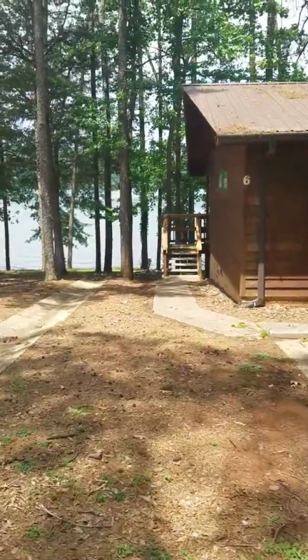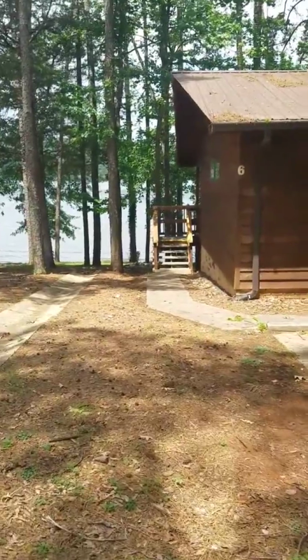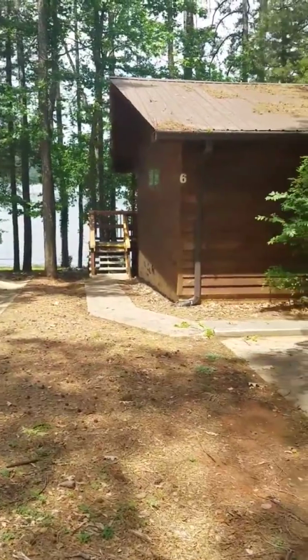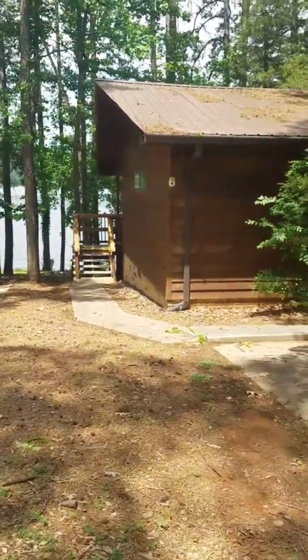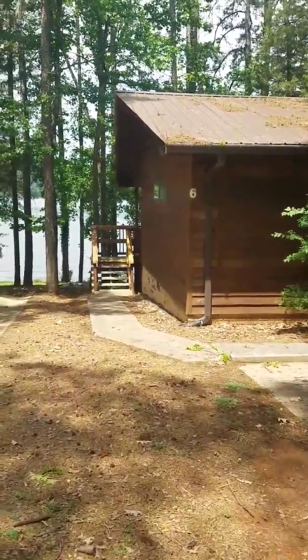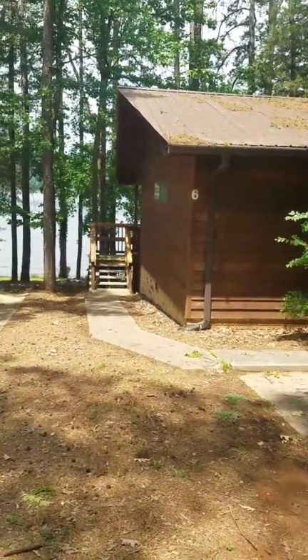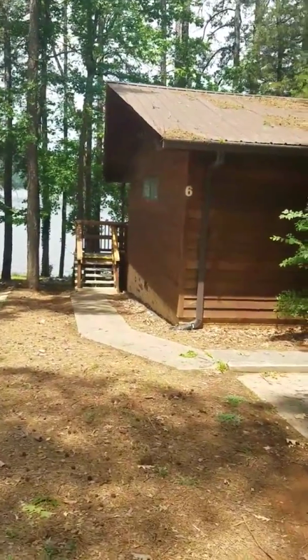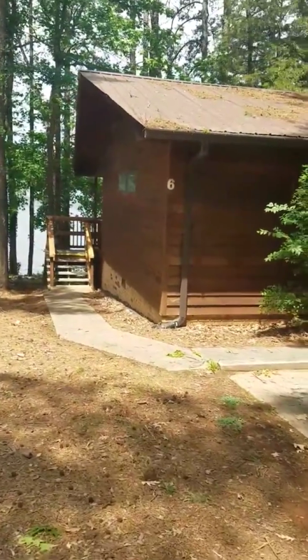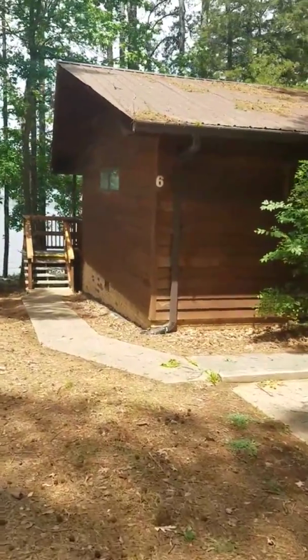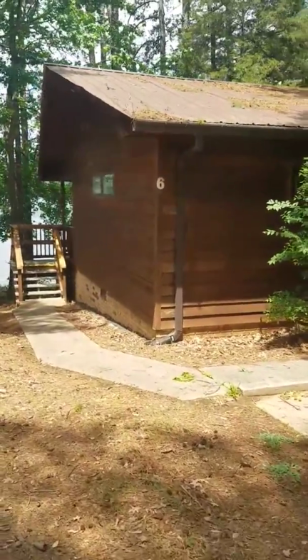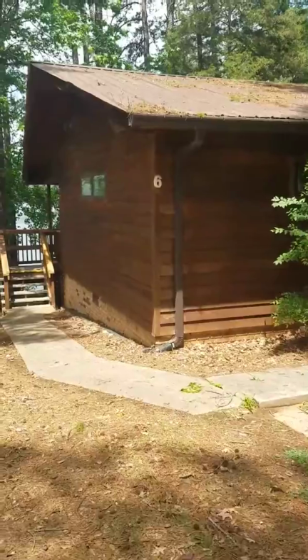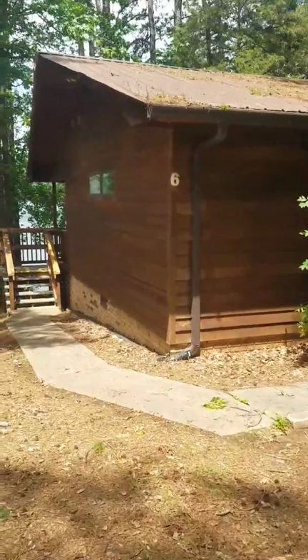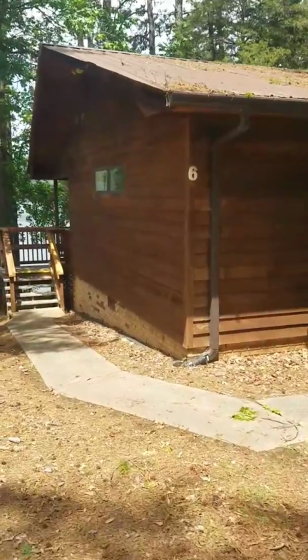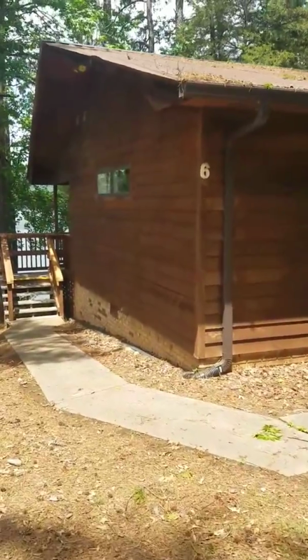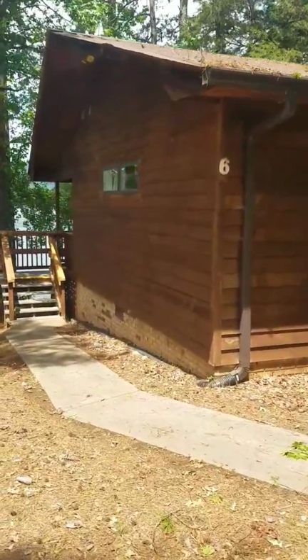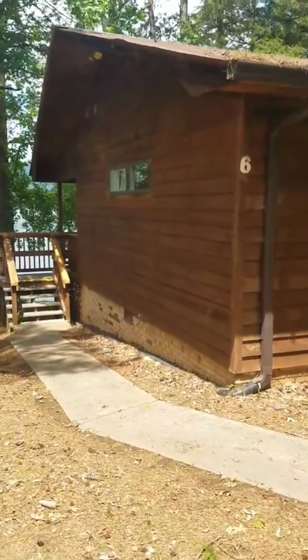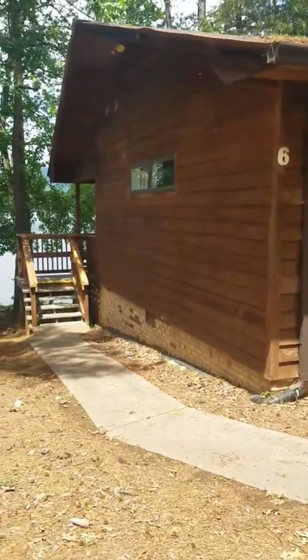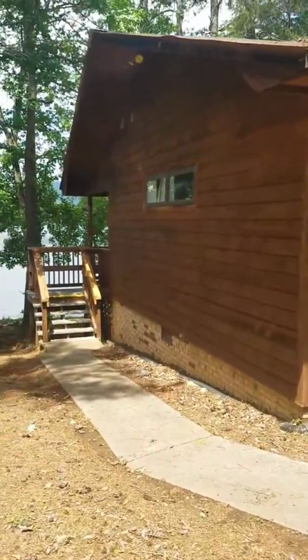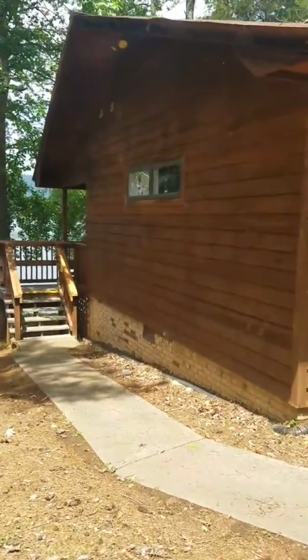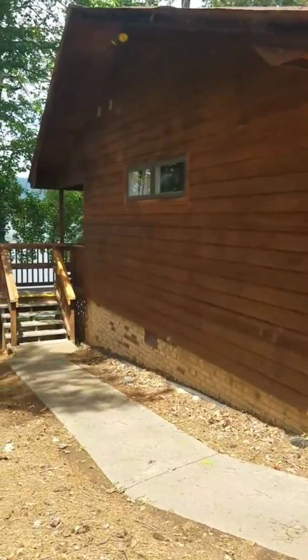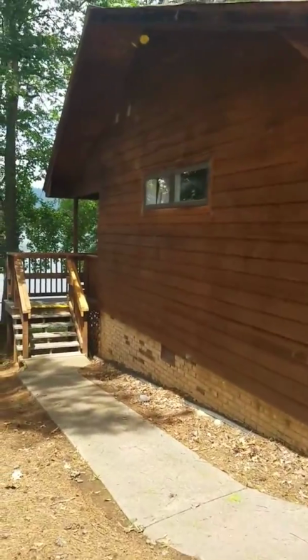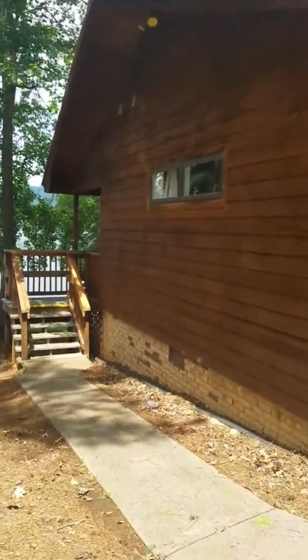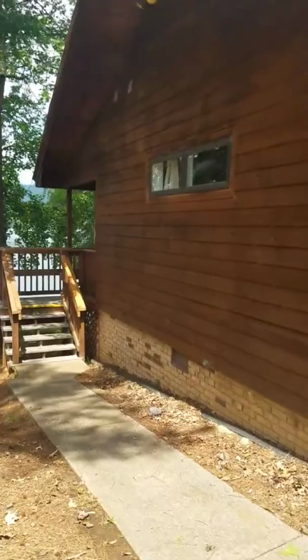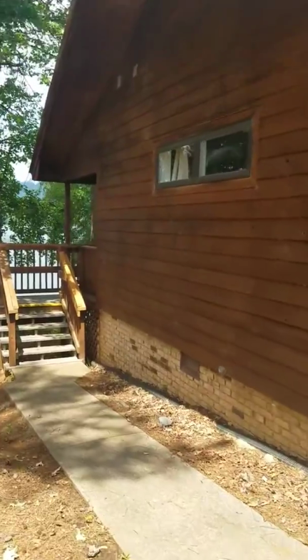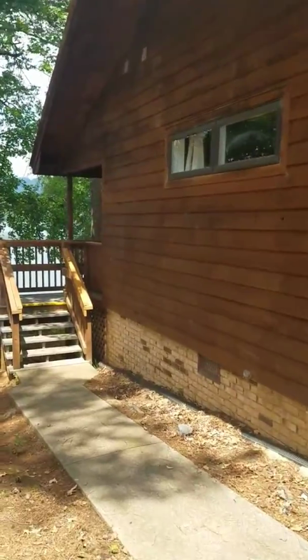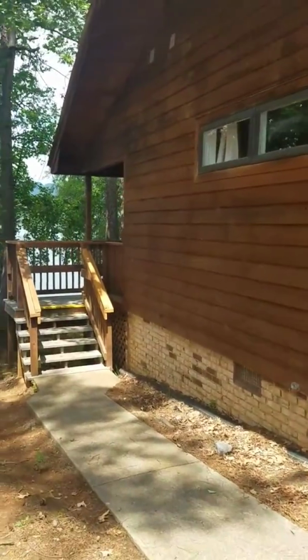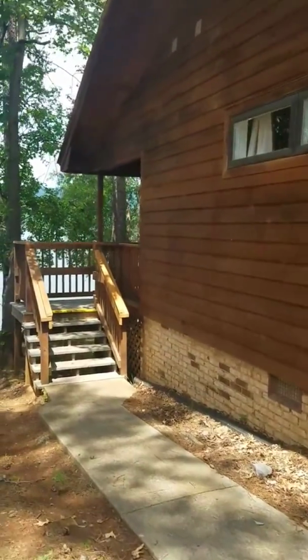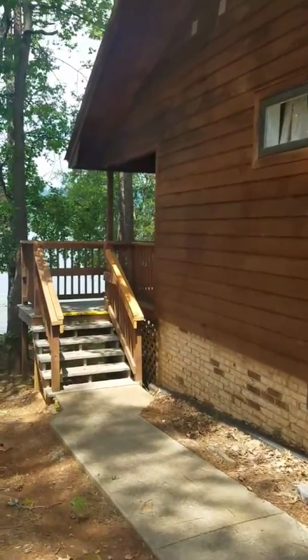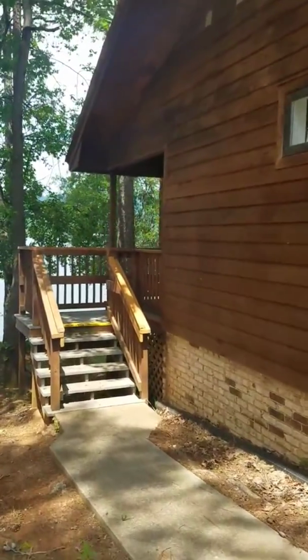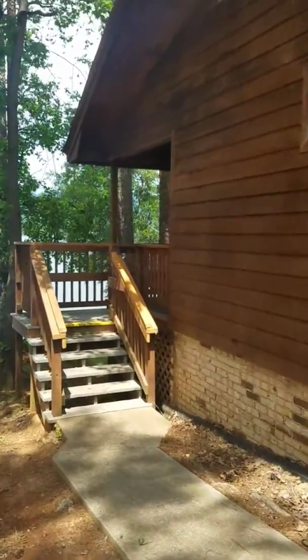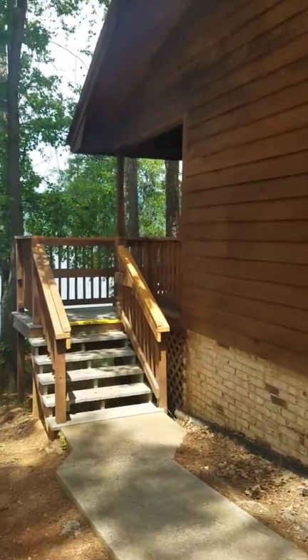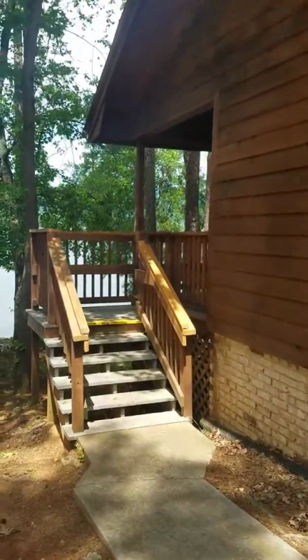Okay, Goose Pond Resort, Cabin 6. There weren't a lot of information online so we could figure out whether or not we wanted to stay here, so I'm going to walk you guys through it.